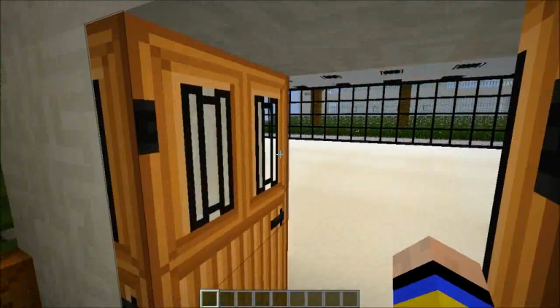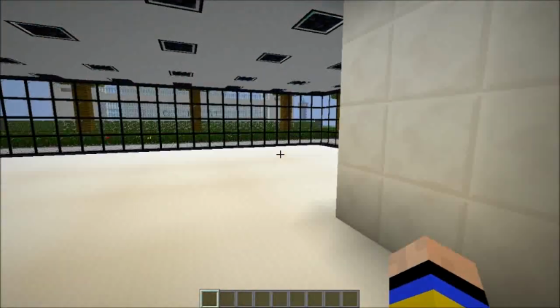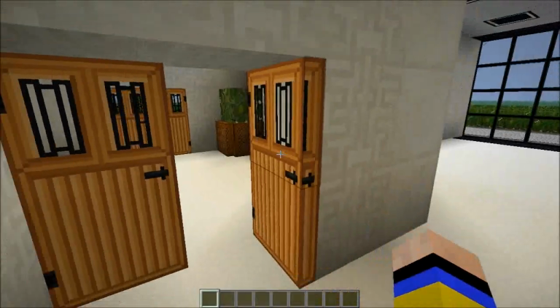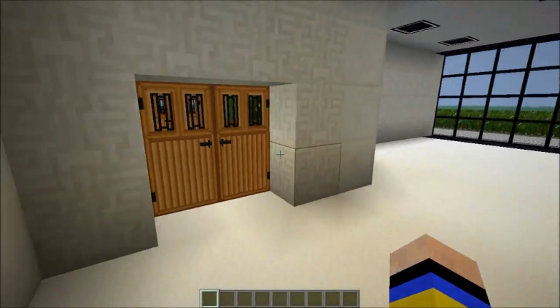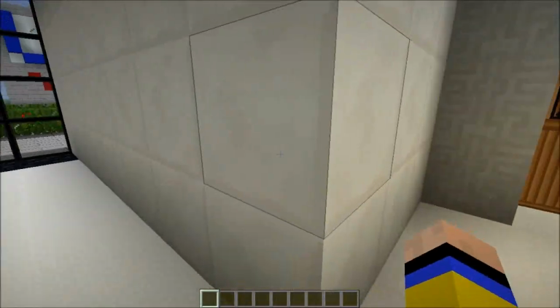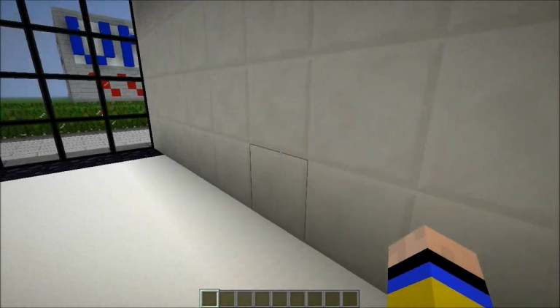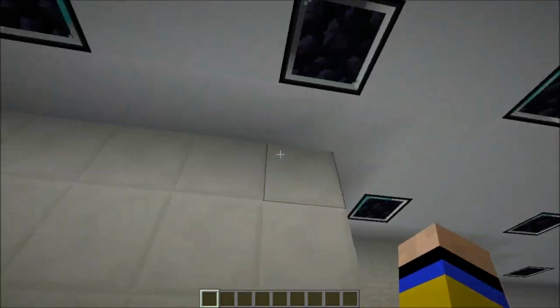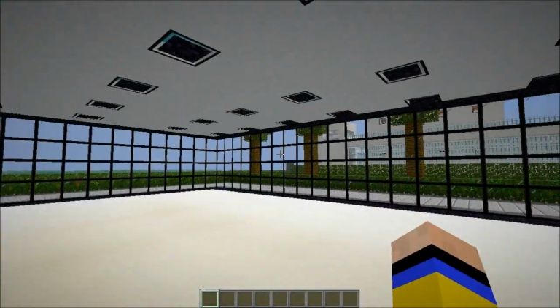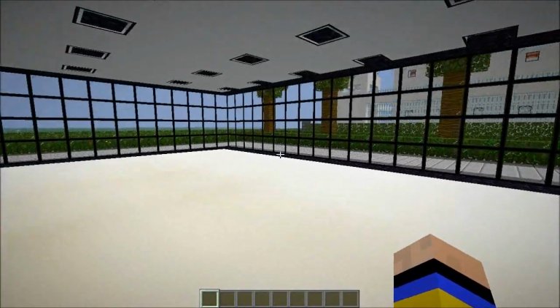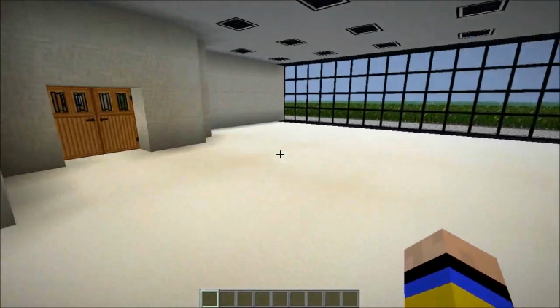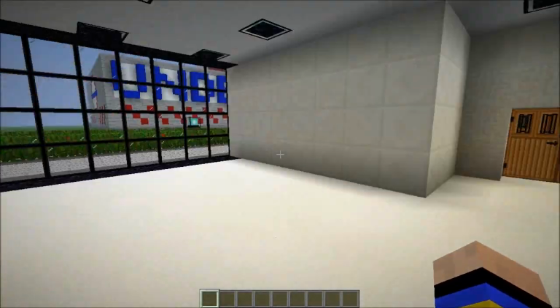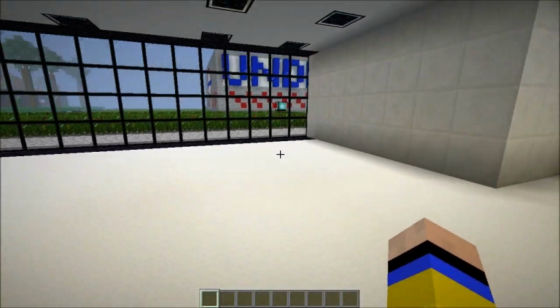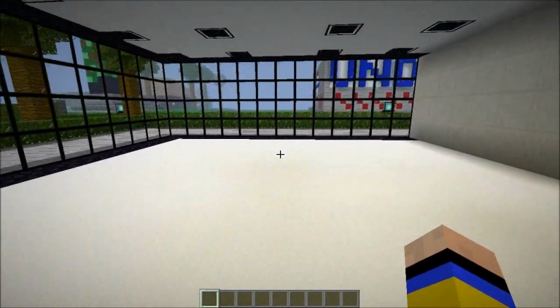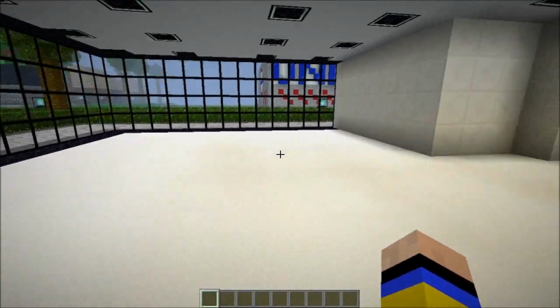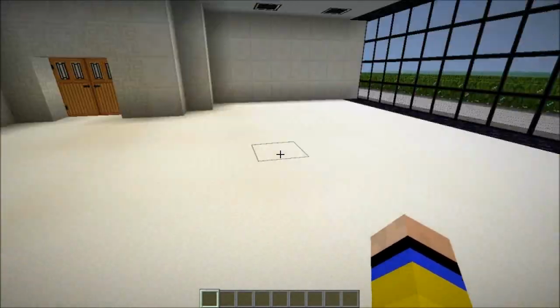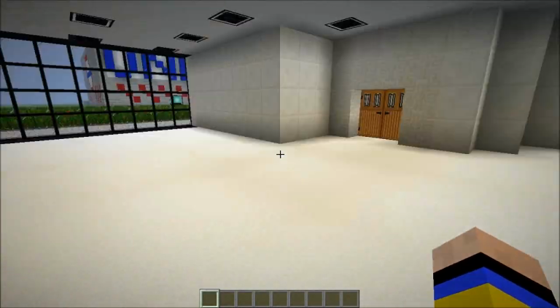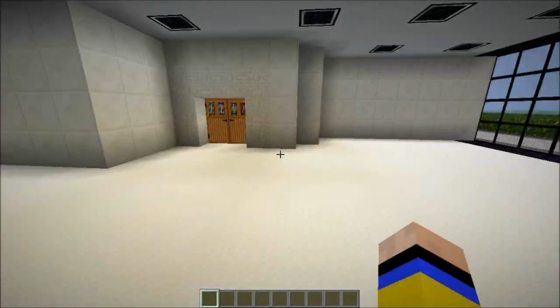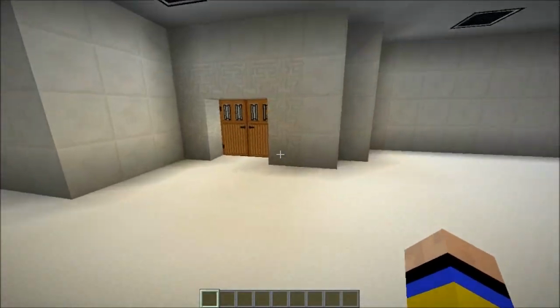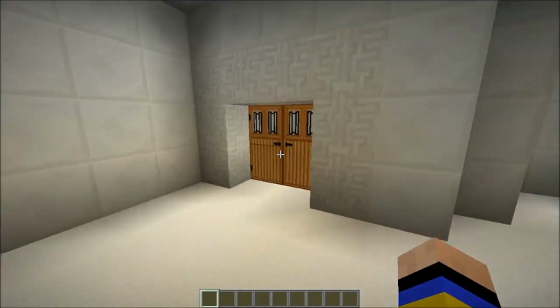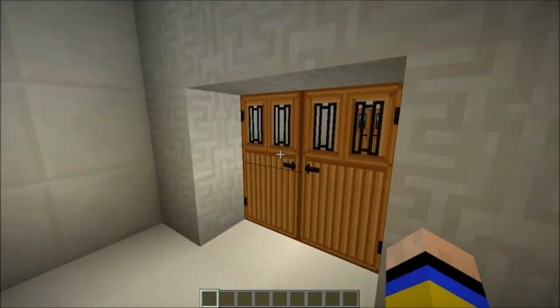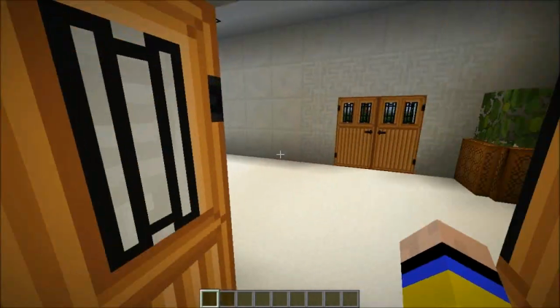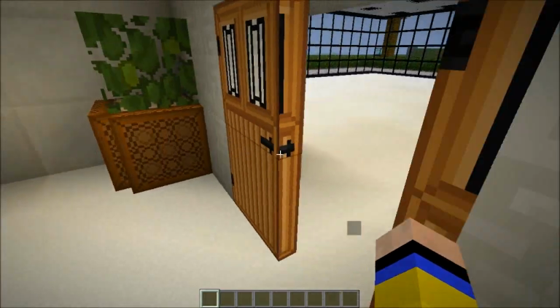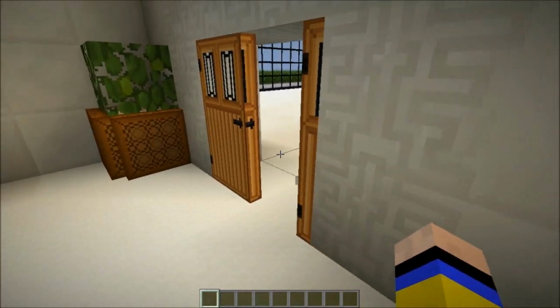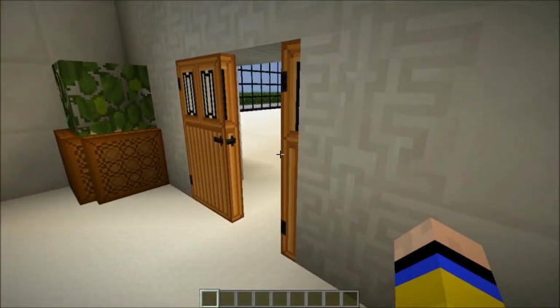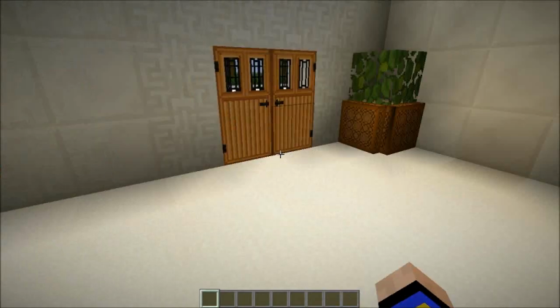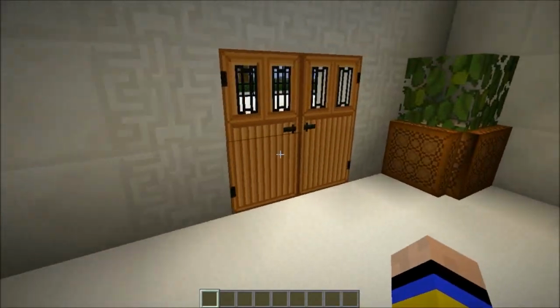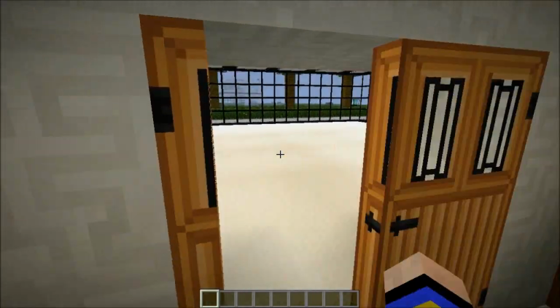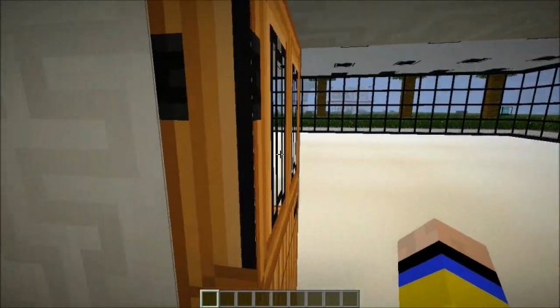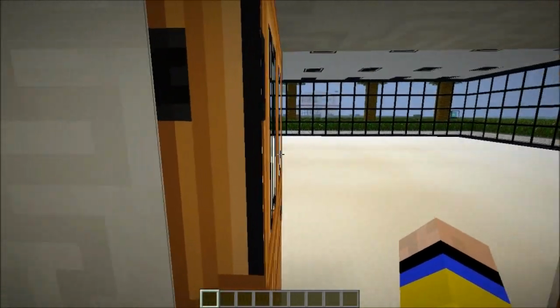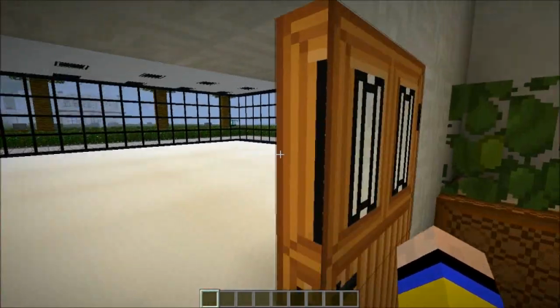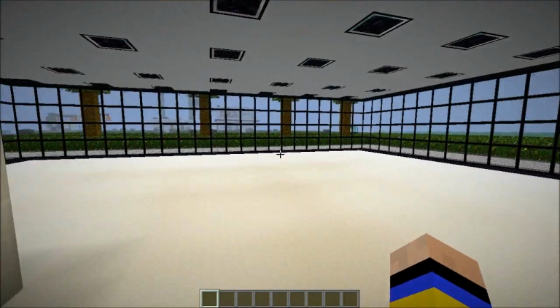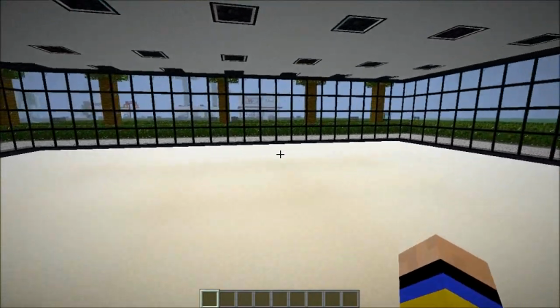I feel so happy. Okay, this is one of the flats — I mean all the flats are almost the same. This is the first level, this is the ground floor, and this one is exactly like the other one.